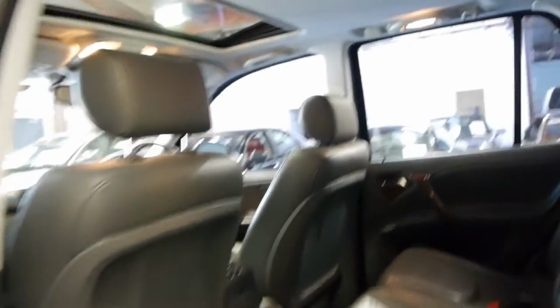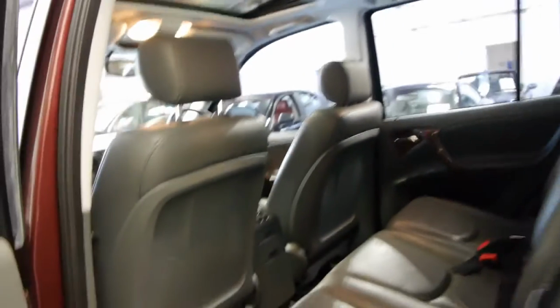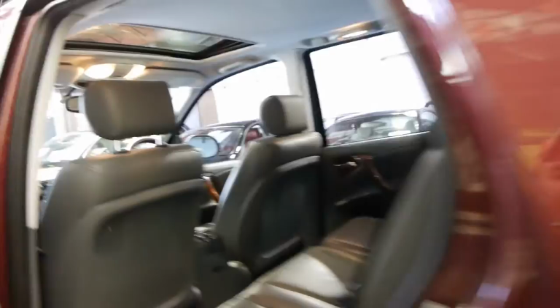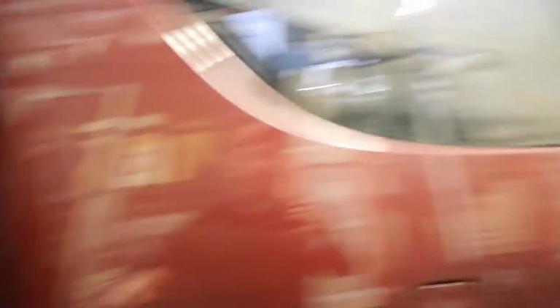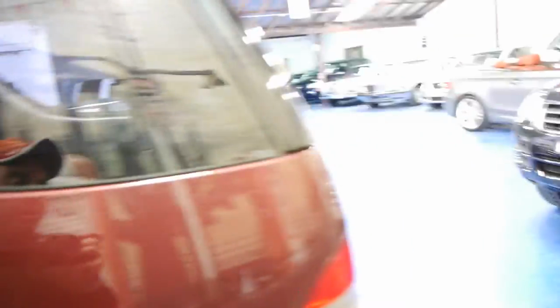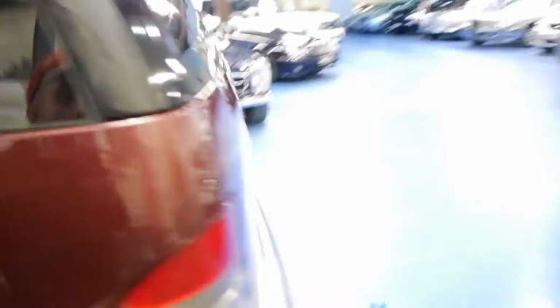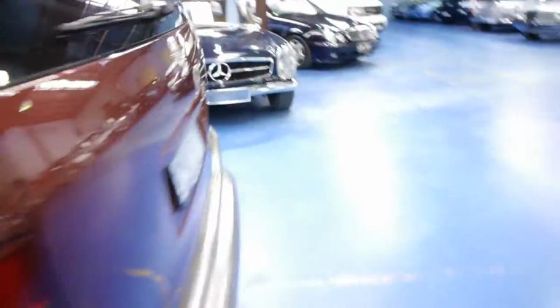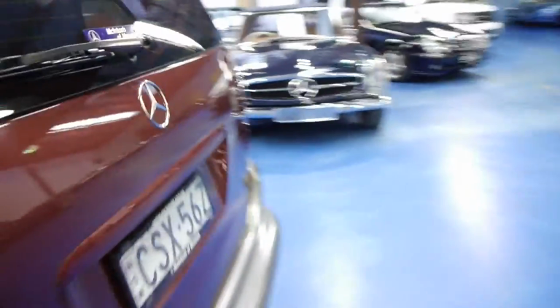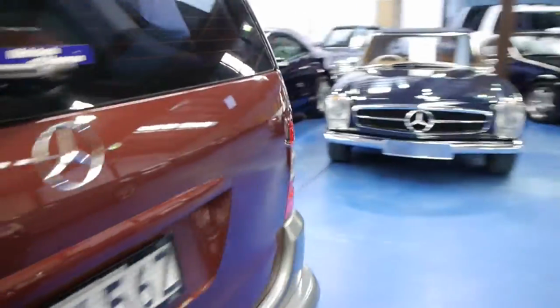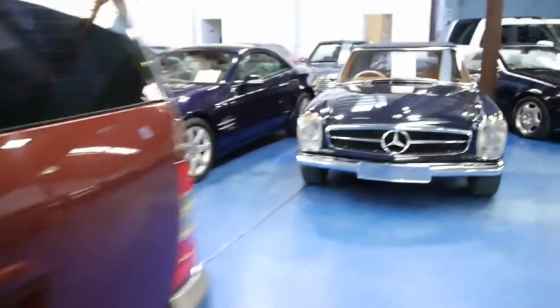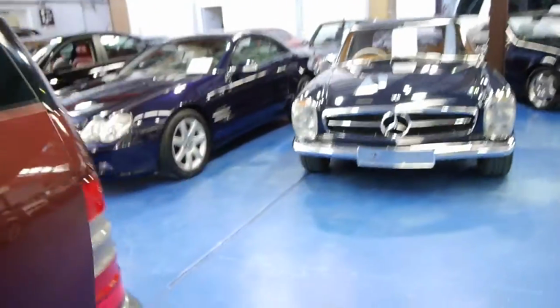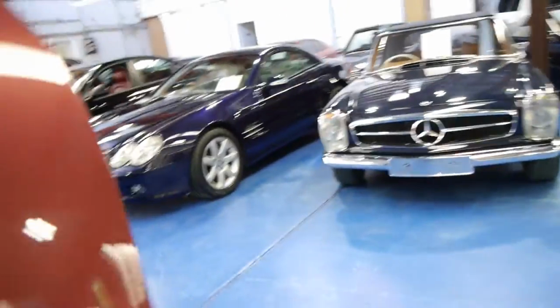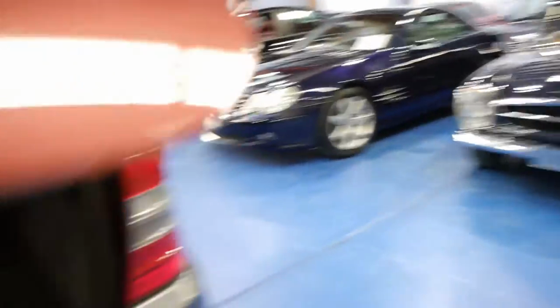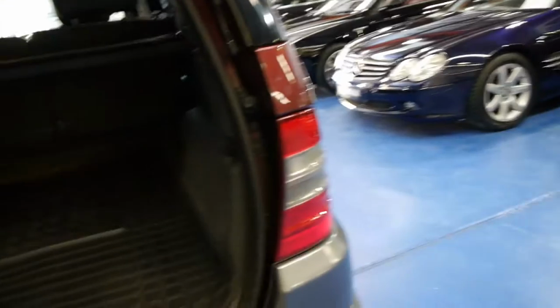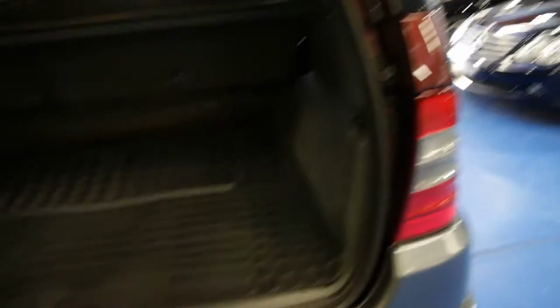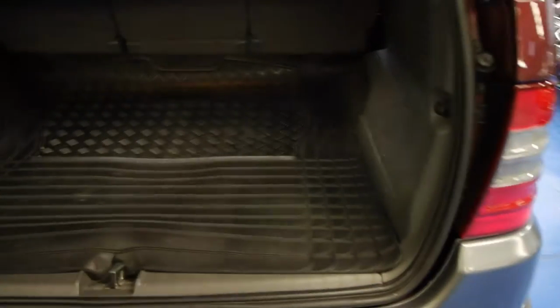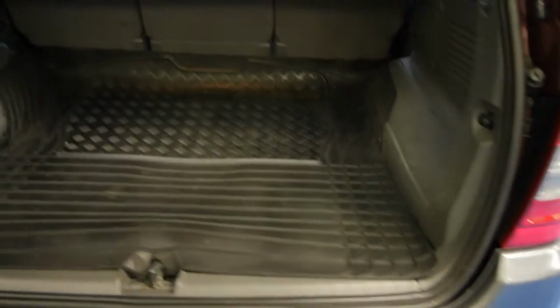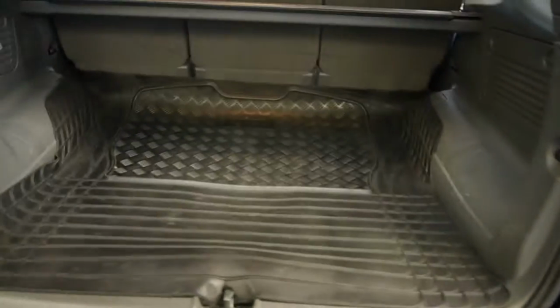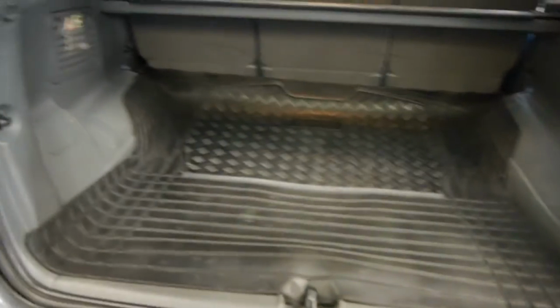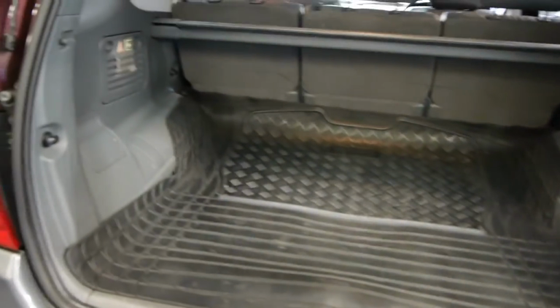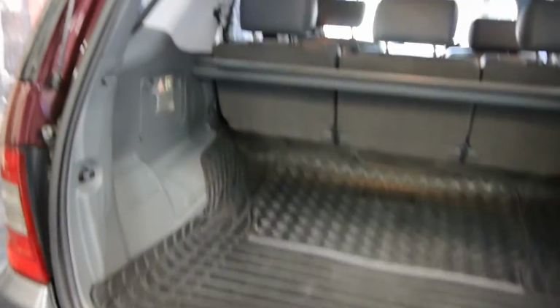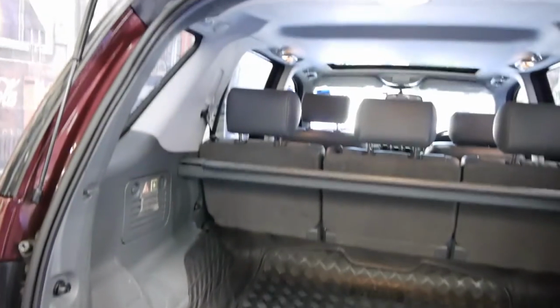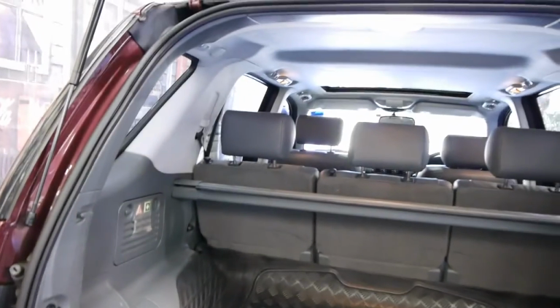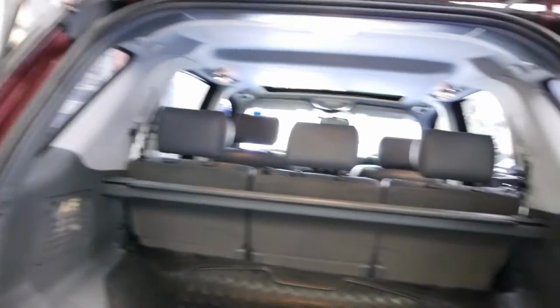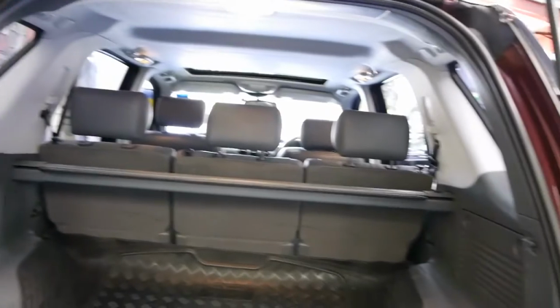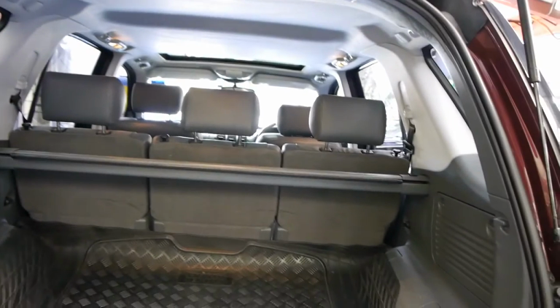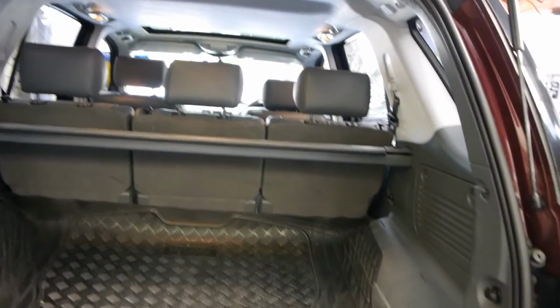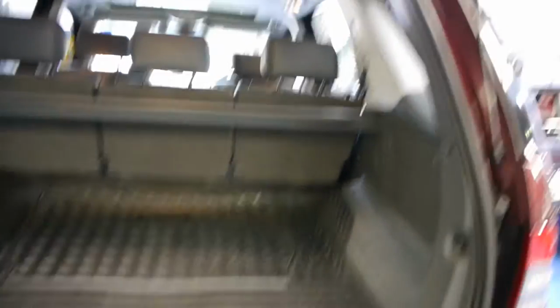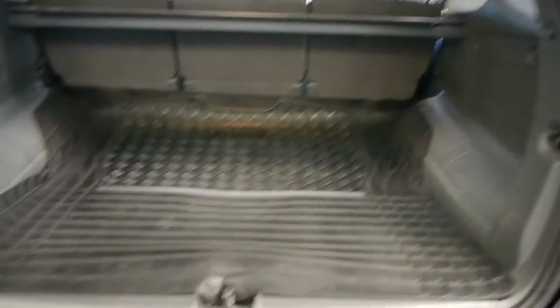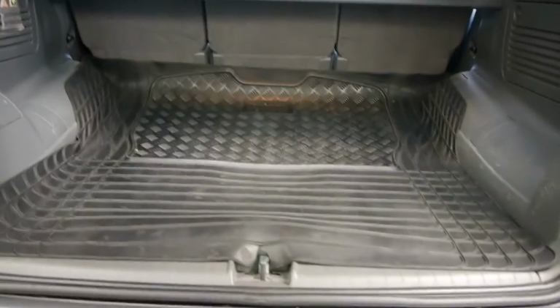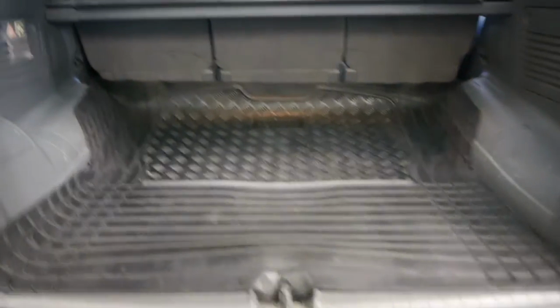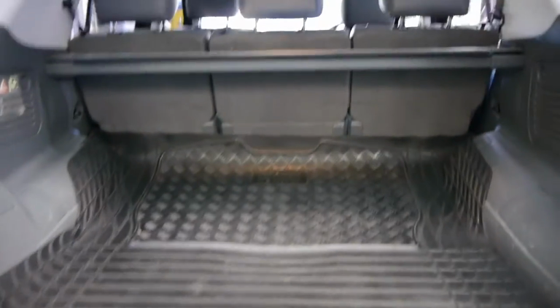1999 automatic ML320 luxury. The good thing about spare parts on these is that there were so many of them sold, and even an E320 or an S320 shares the same engine. So Mercedes were very, very smart about that.